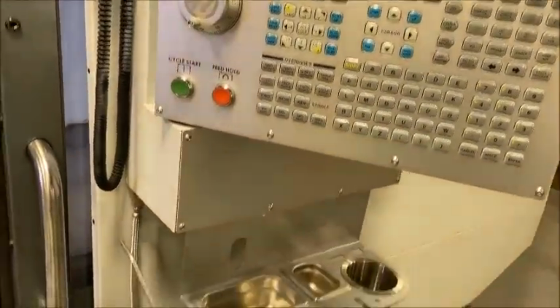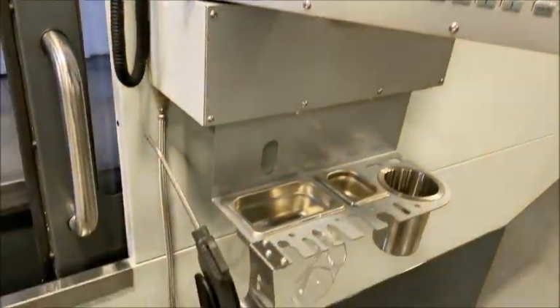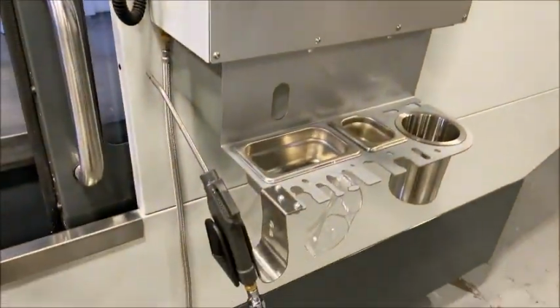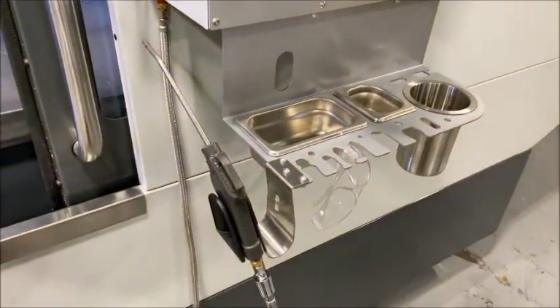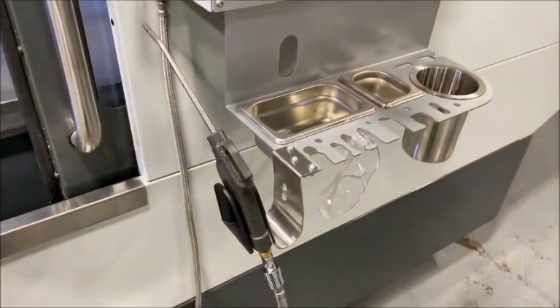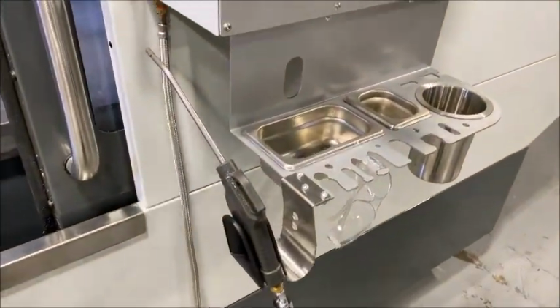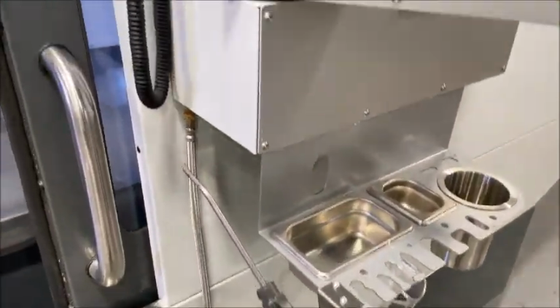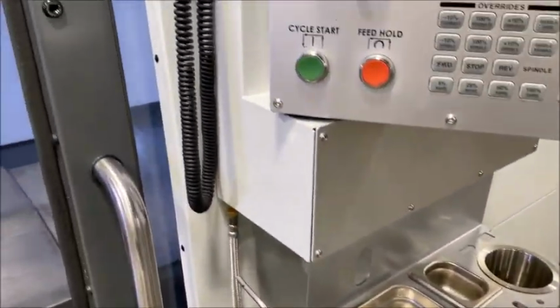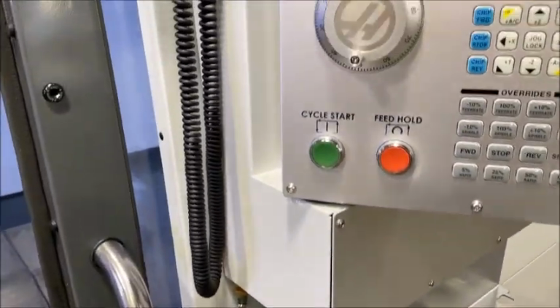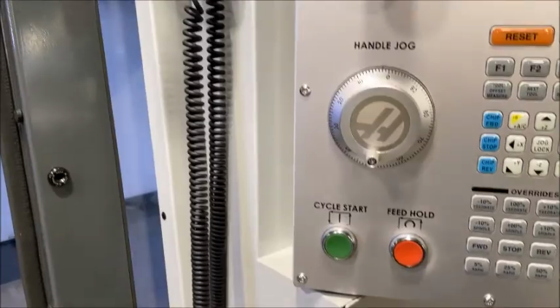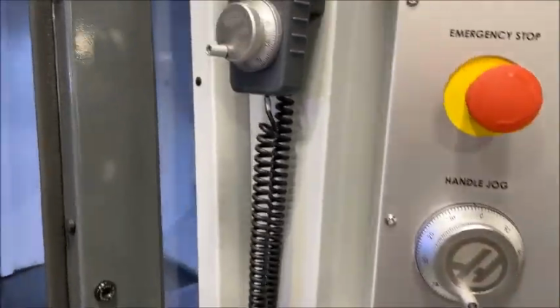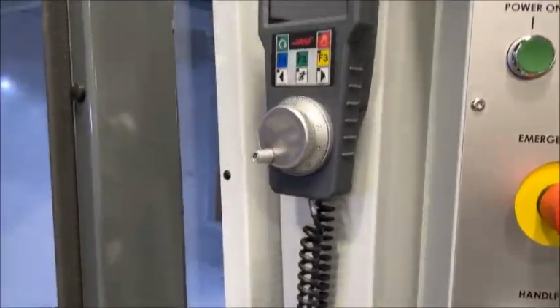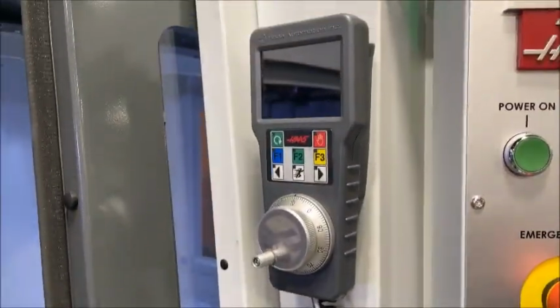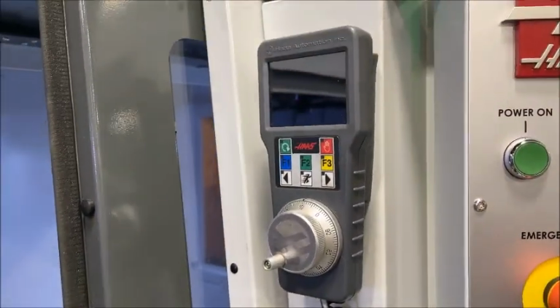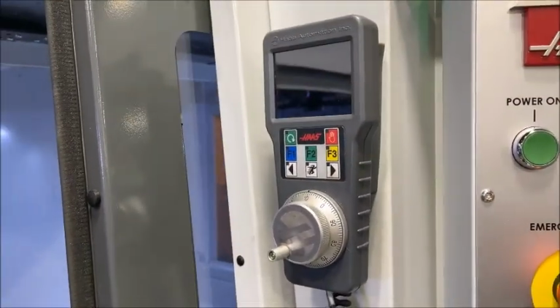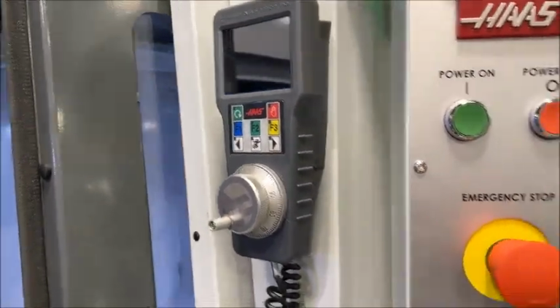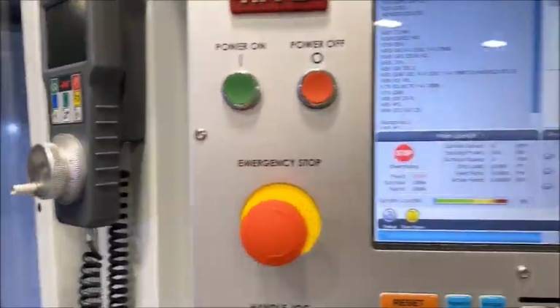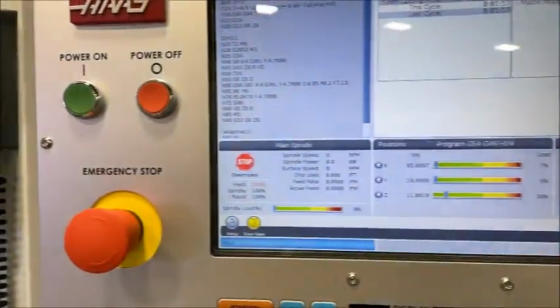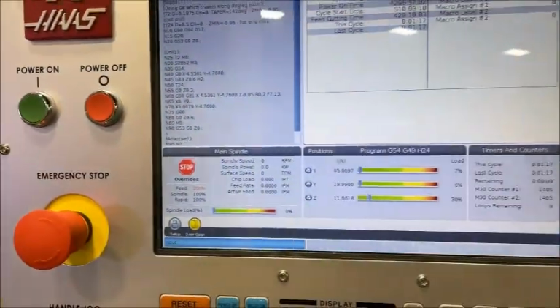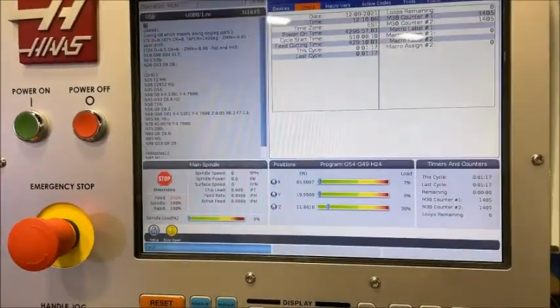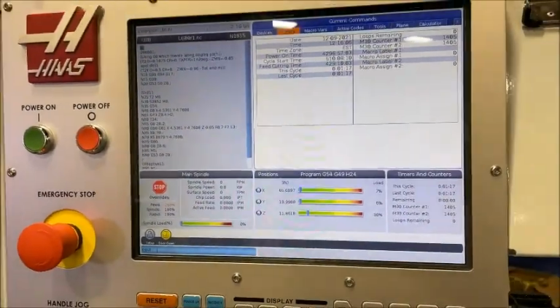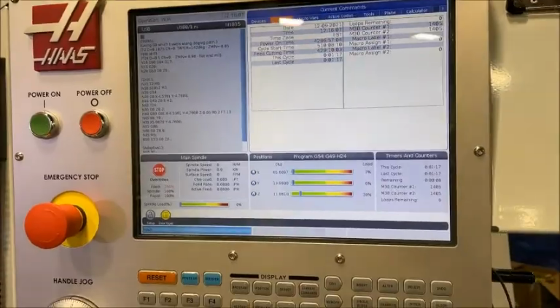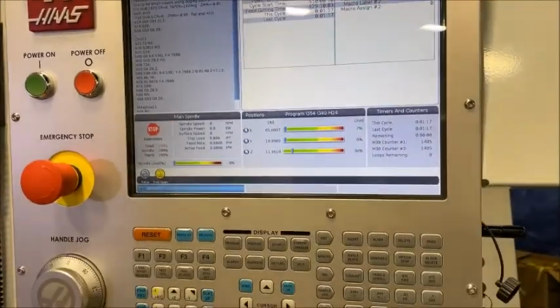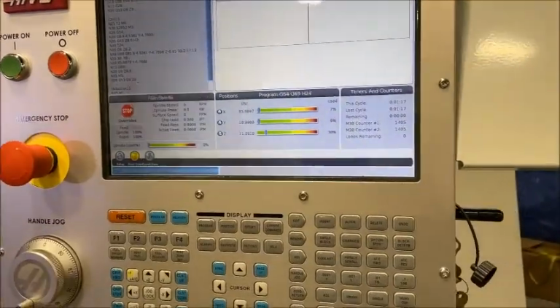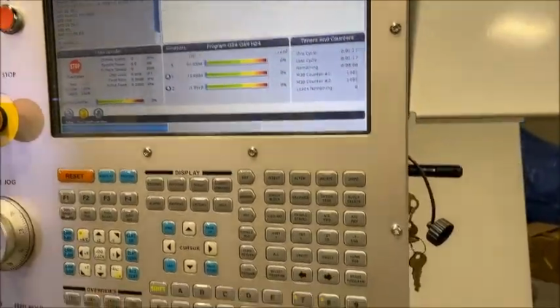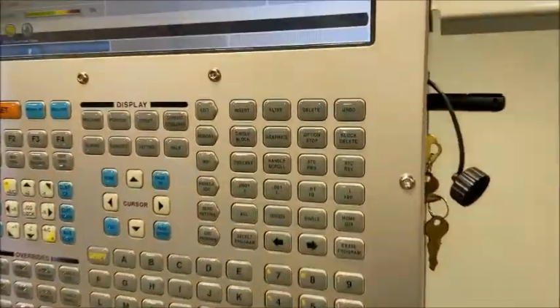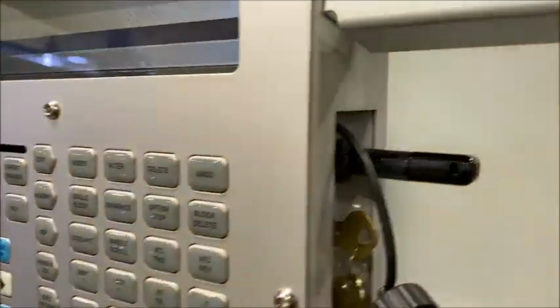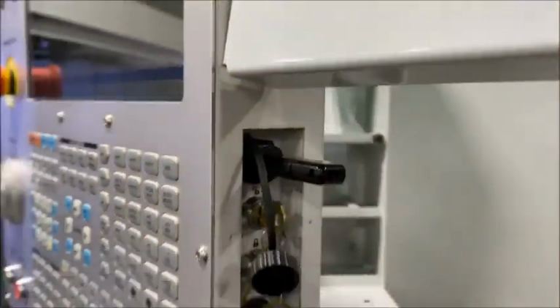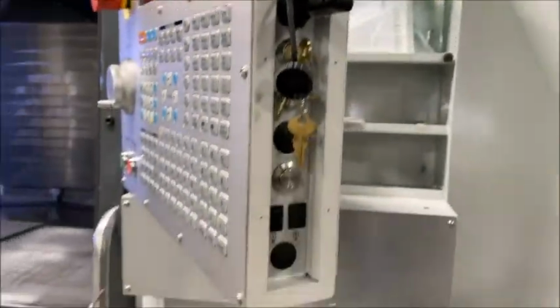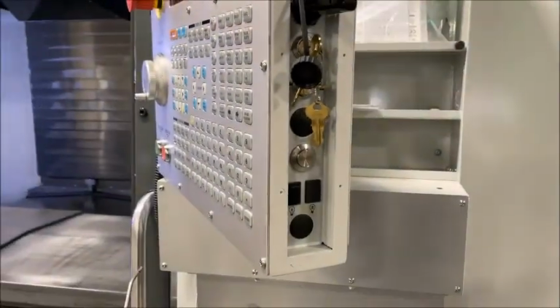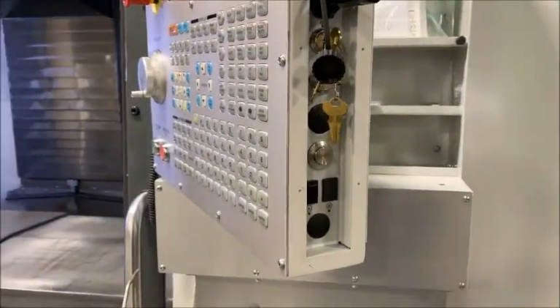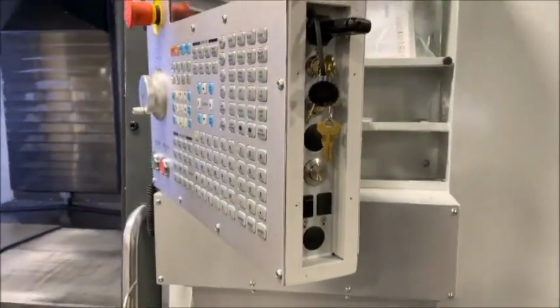It's got a little tray, air gun, hose for washing off, and pen and control. I think on the spec sheet it has everything that's equipped with the machine.